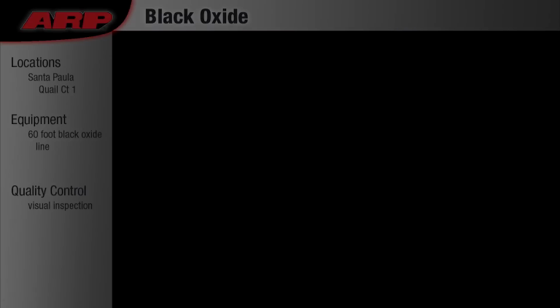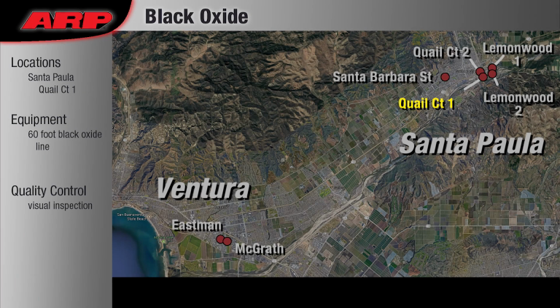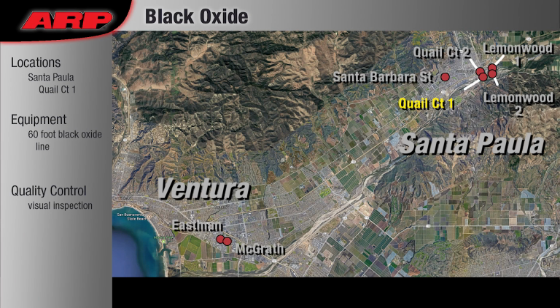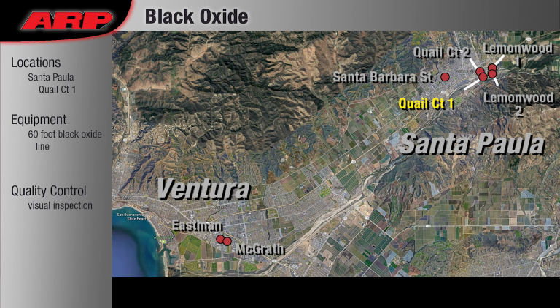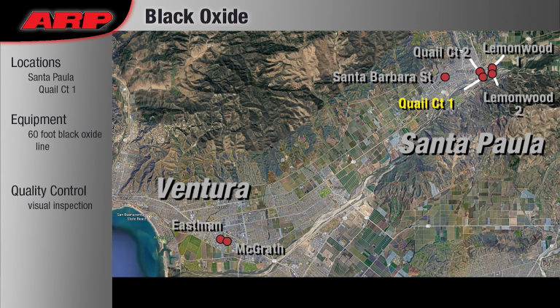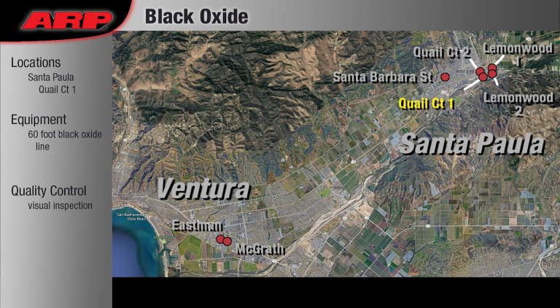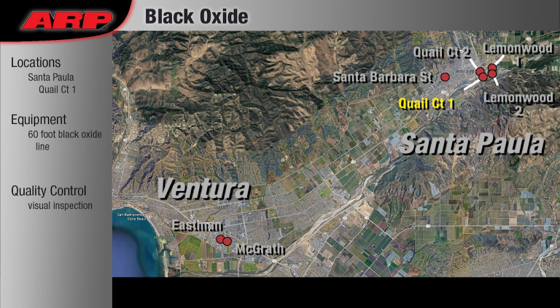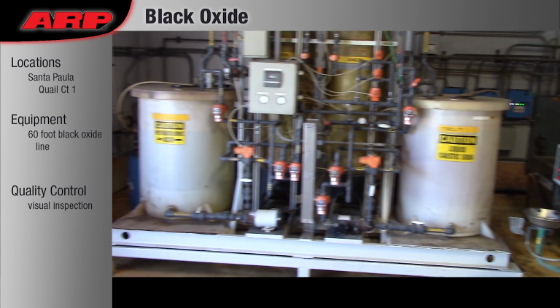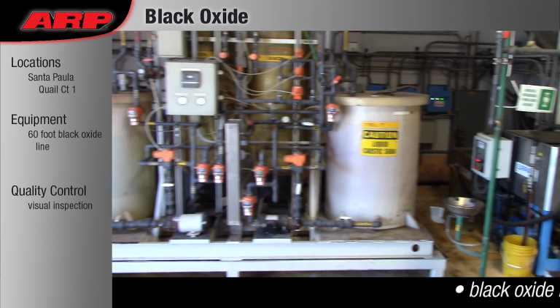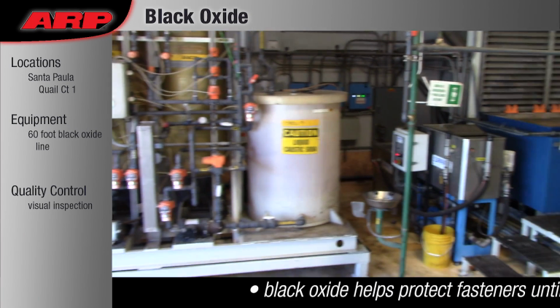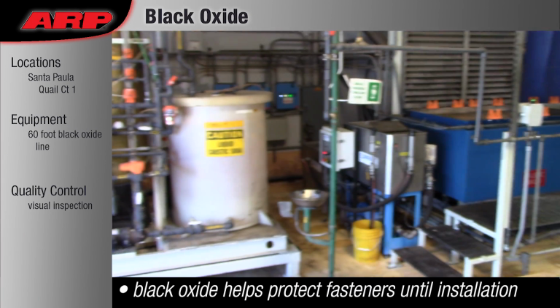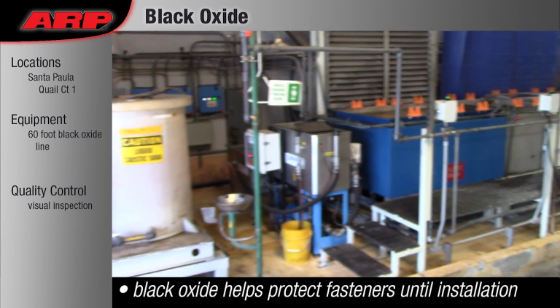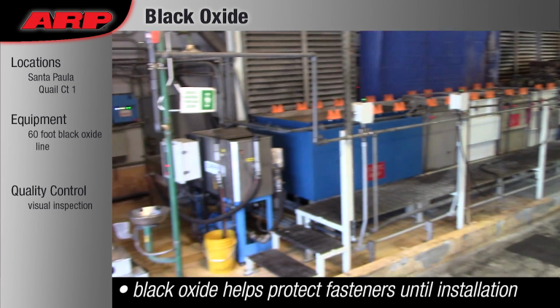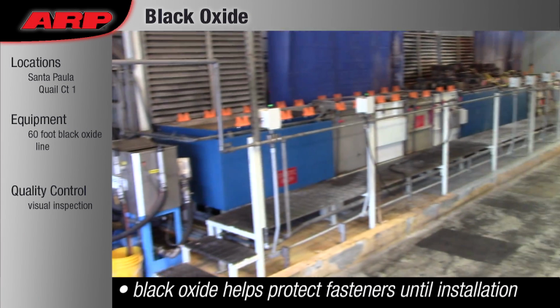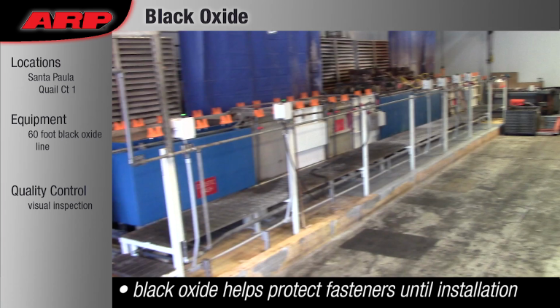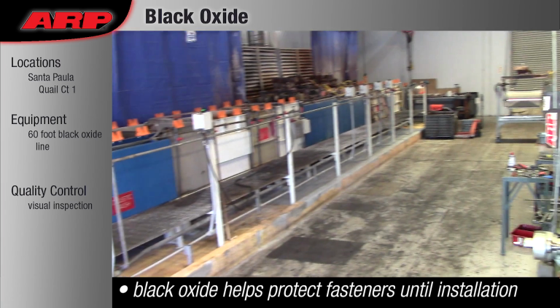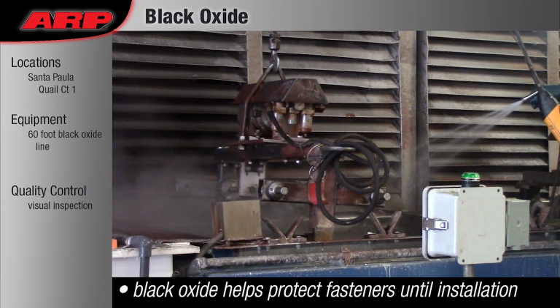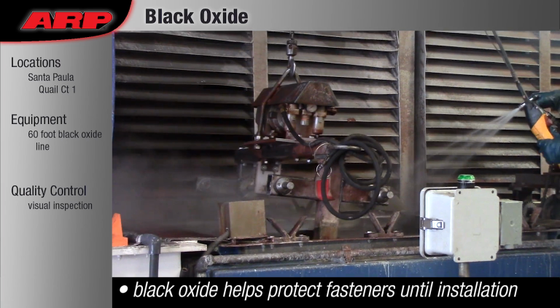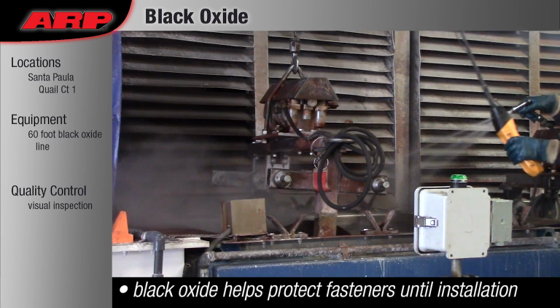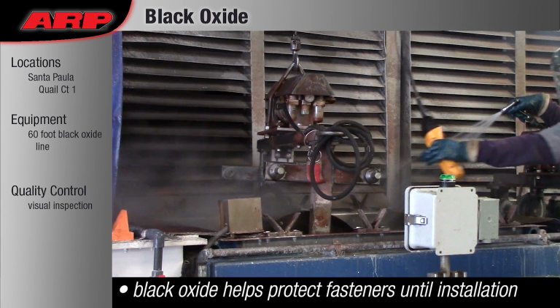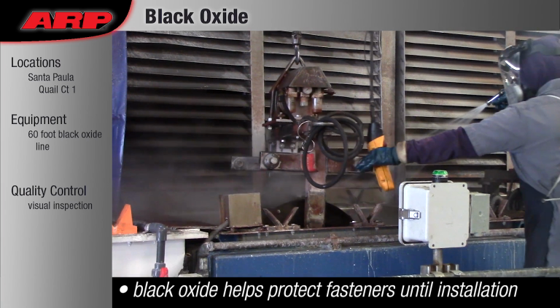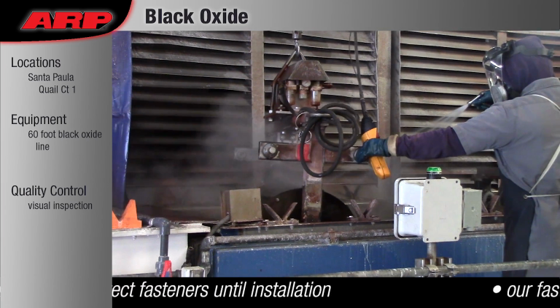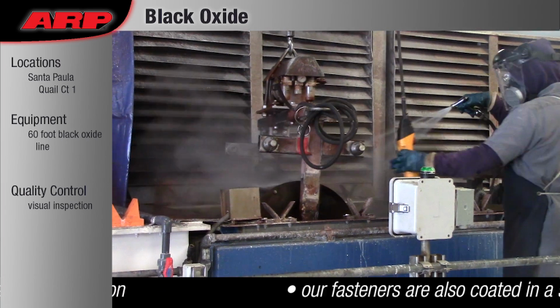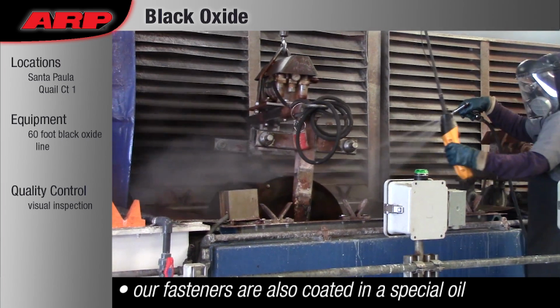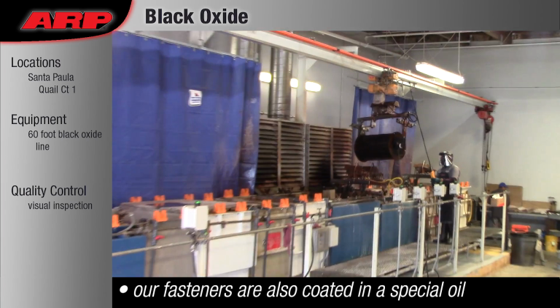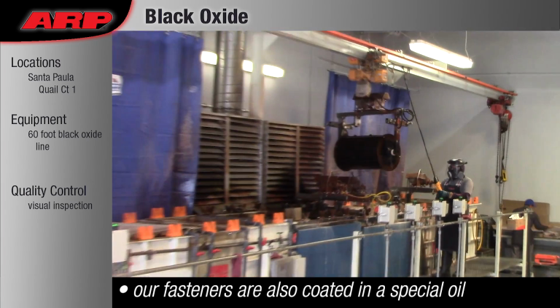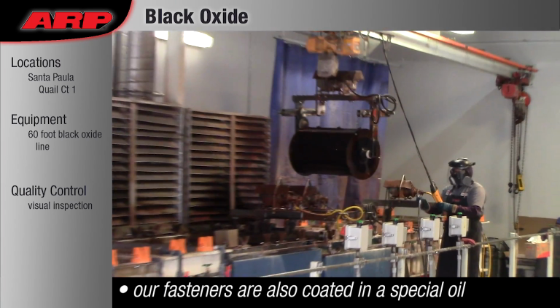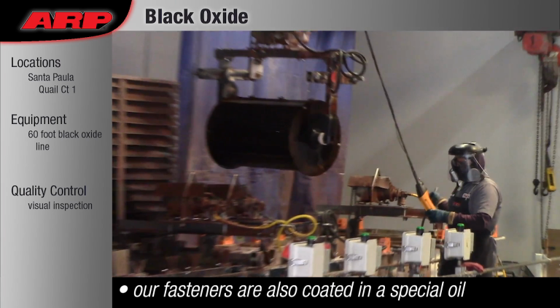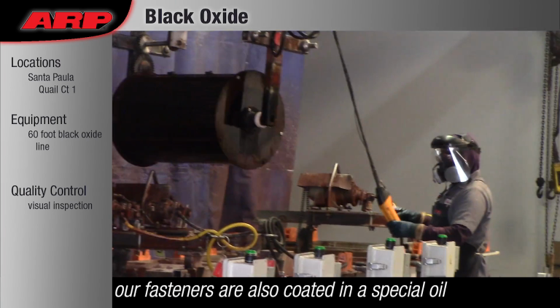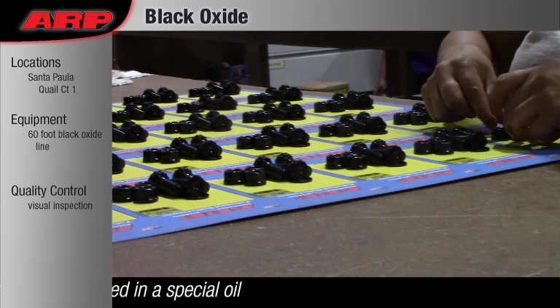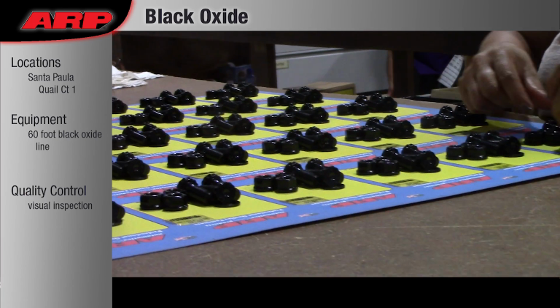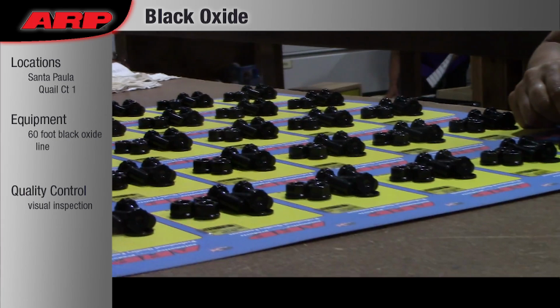Black Oxide: ARP Black Oxide finishes all its 8740 and ARP 2000 studs and bolts to help prevent corrosion prior to customer installation.